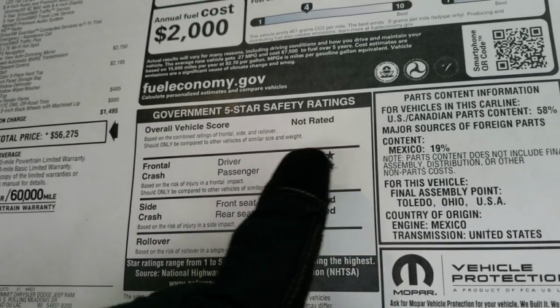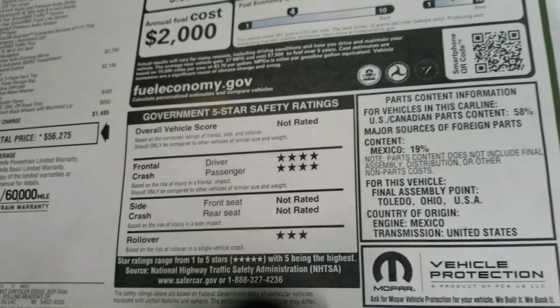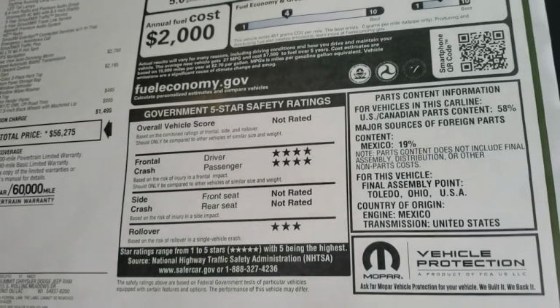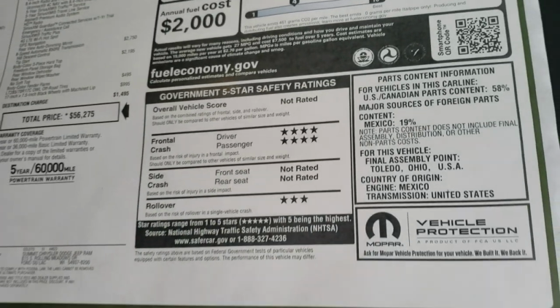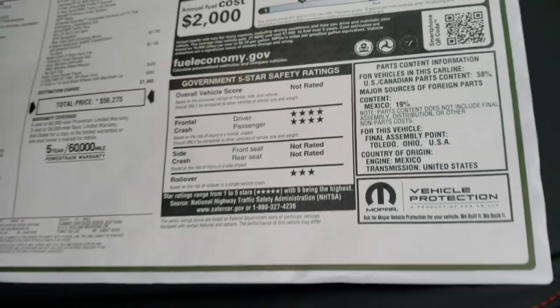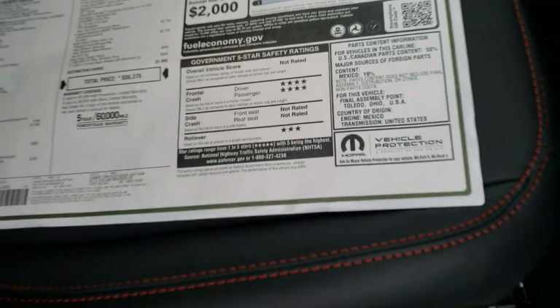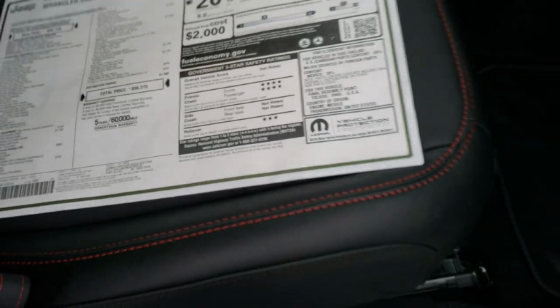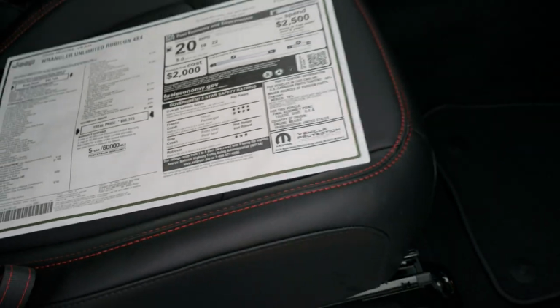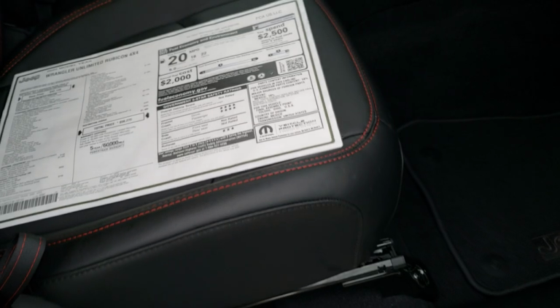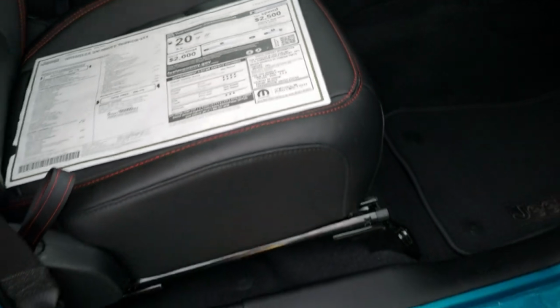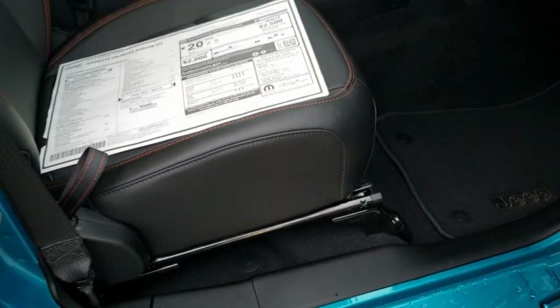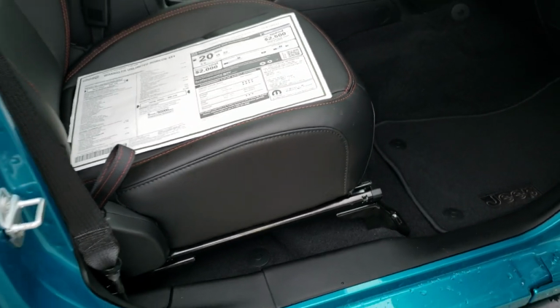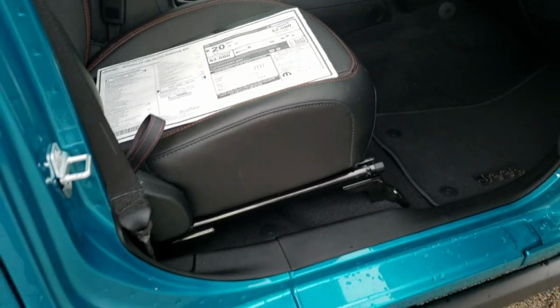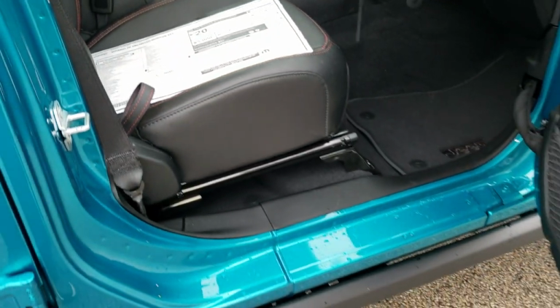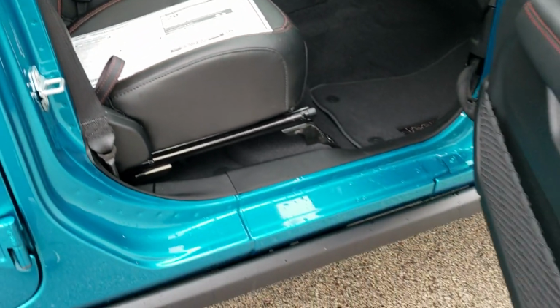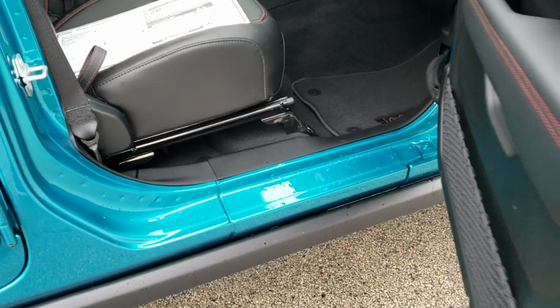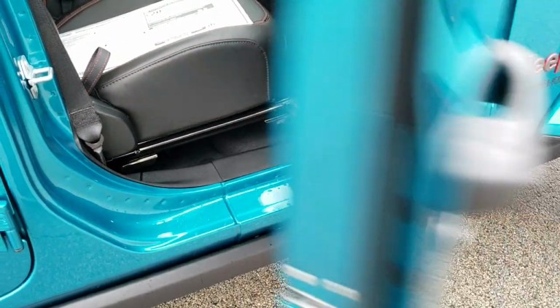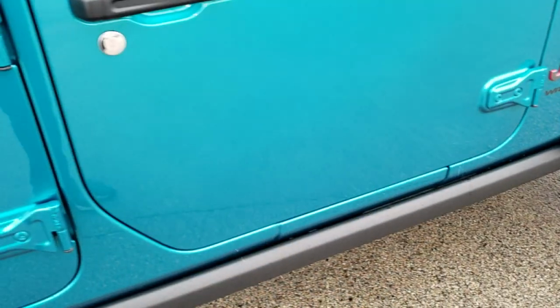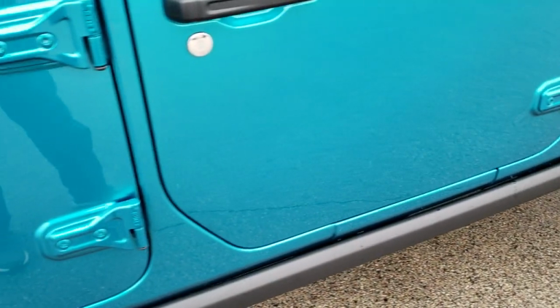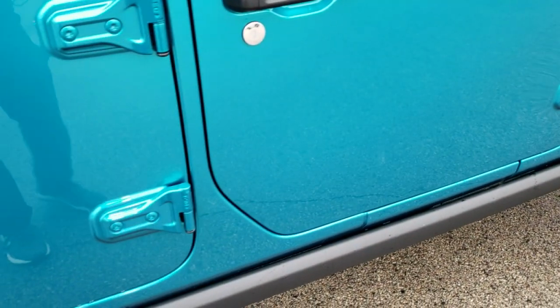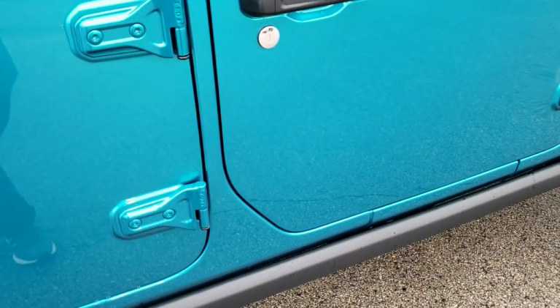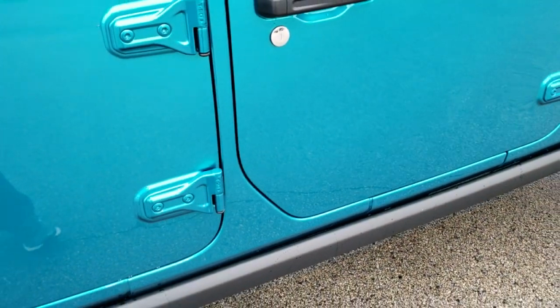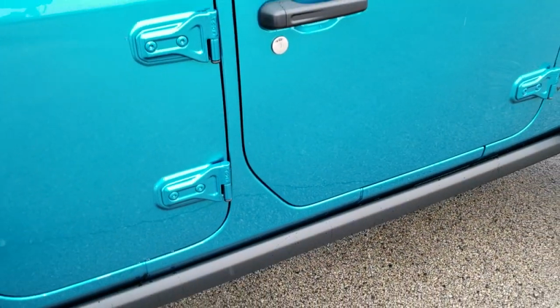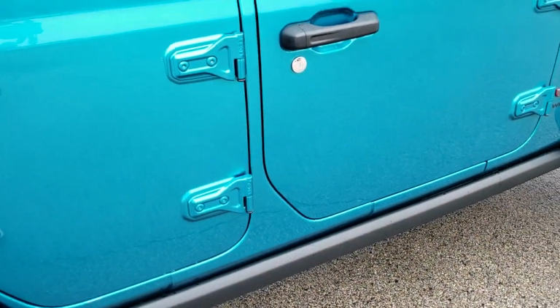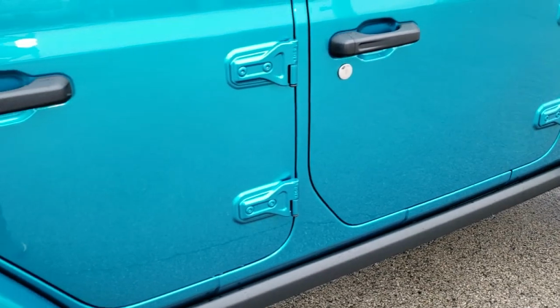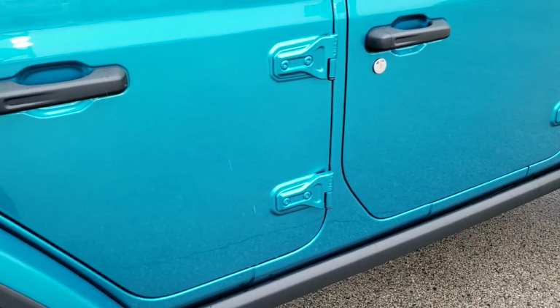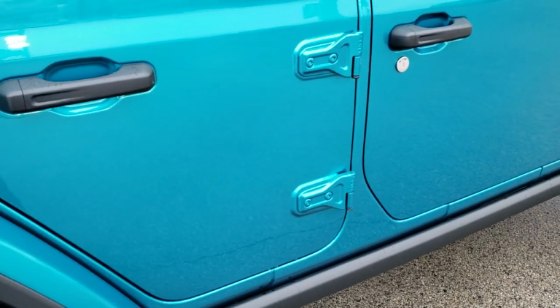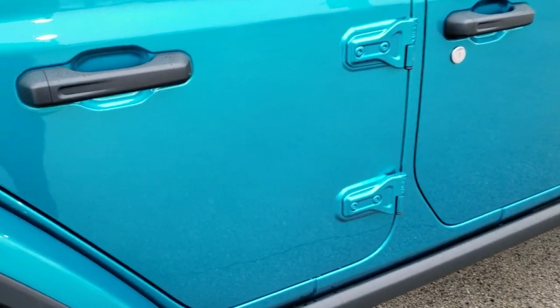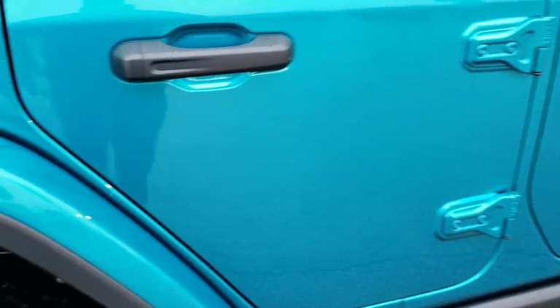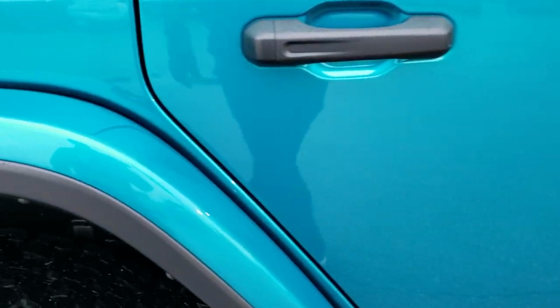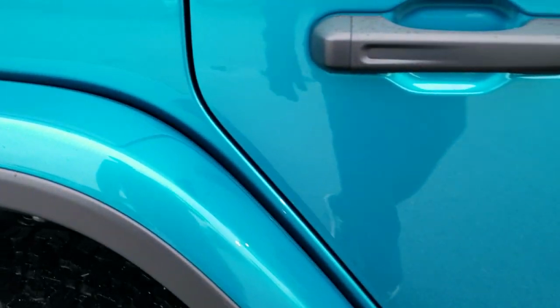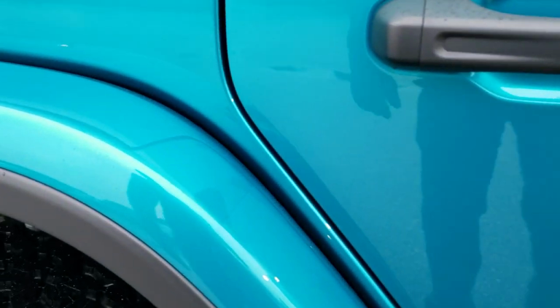Front crash test ratings got 4 stars. I believe the doors are a lot lighter on the JLs than they were on the JKs.